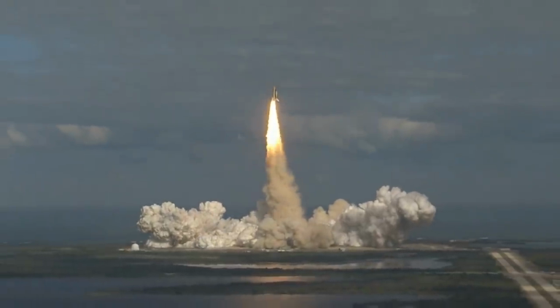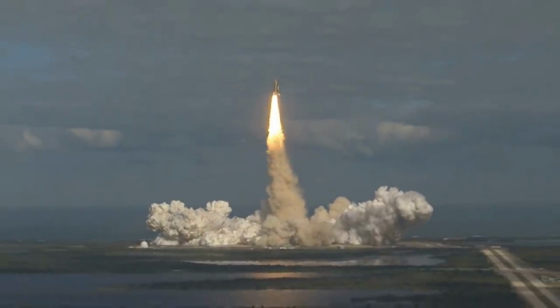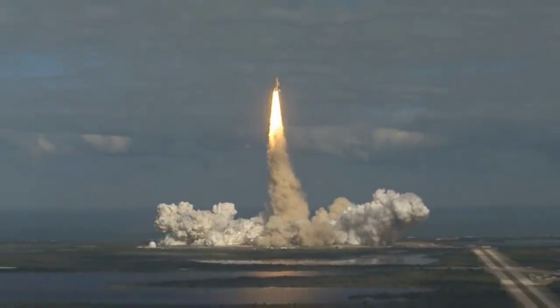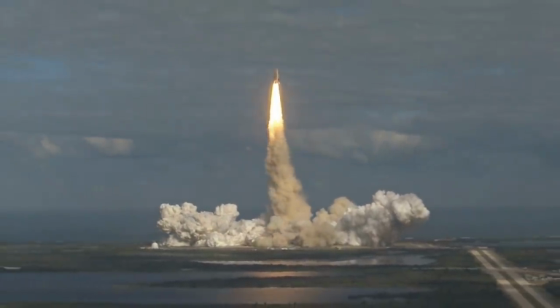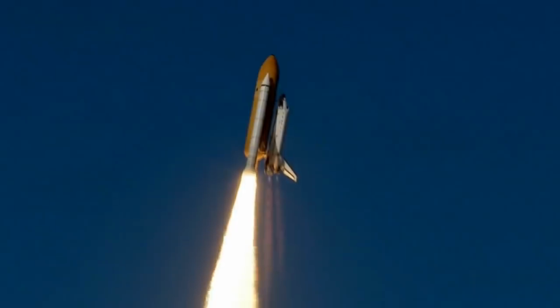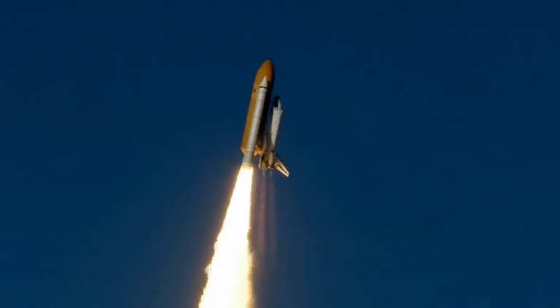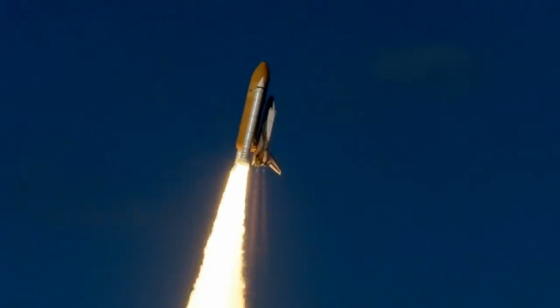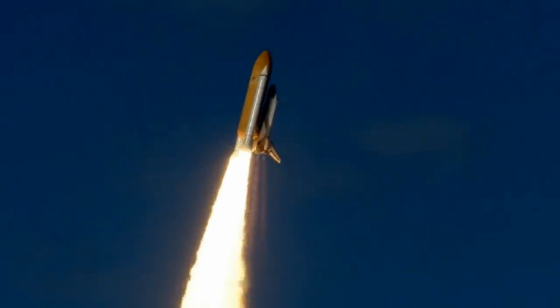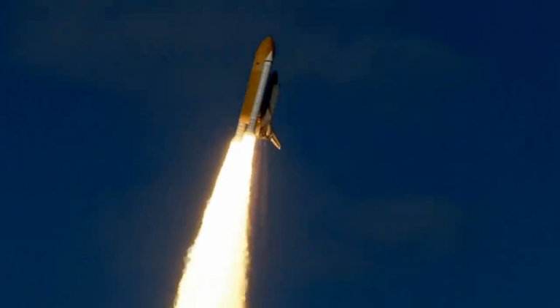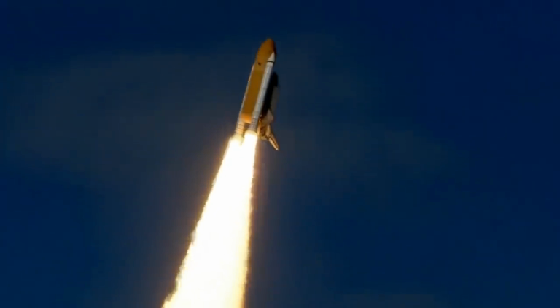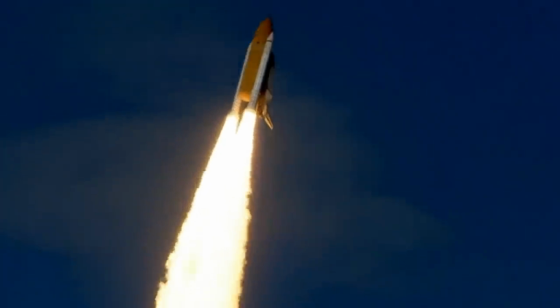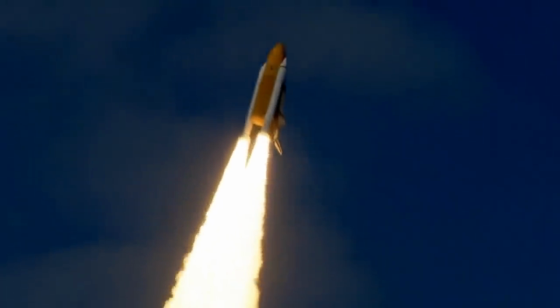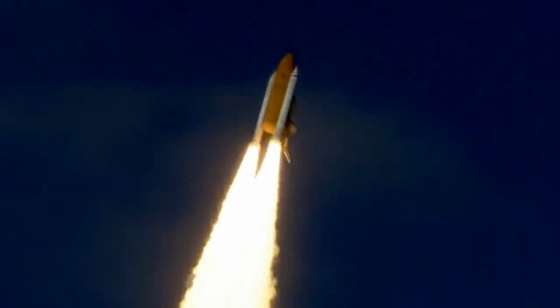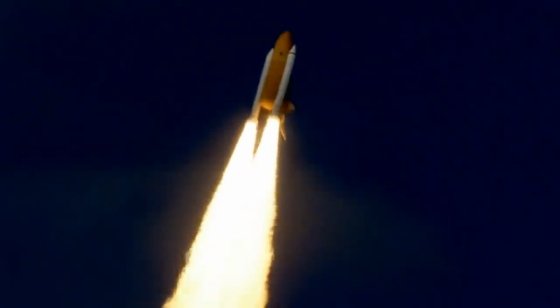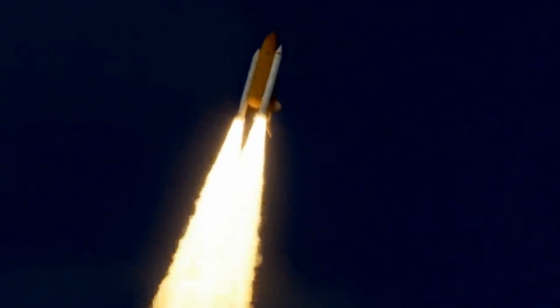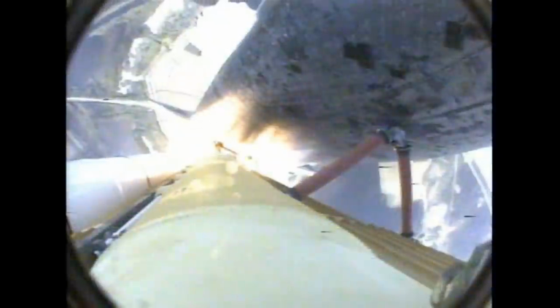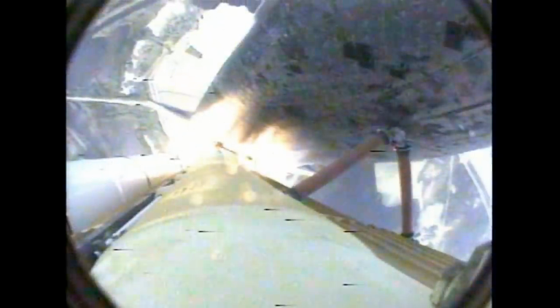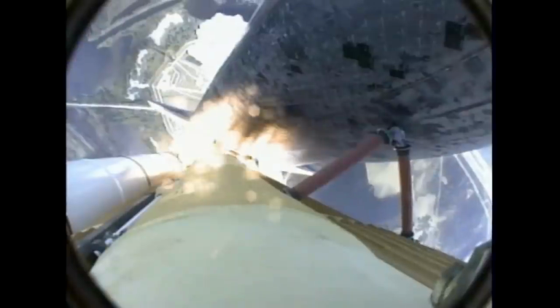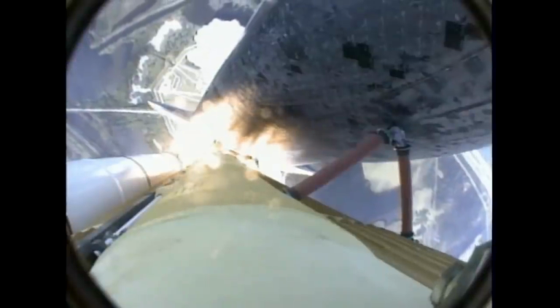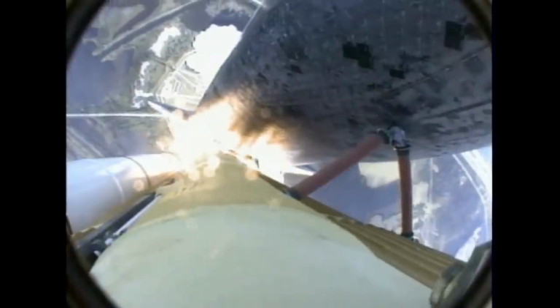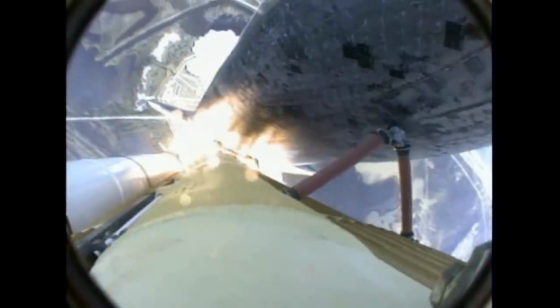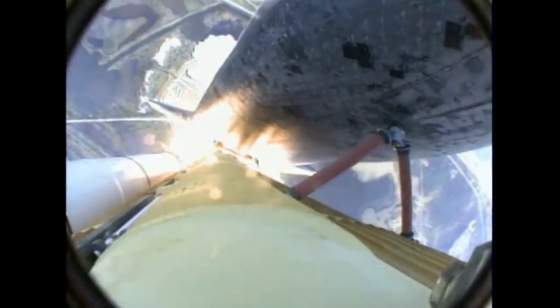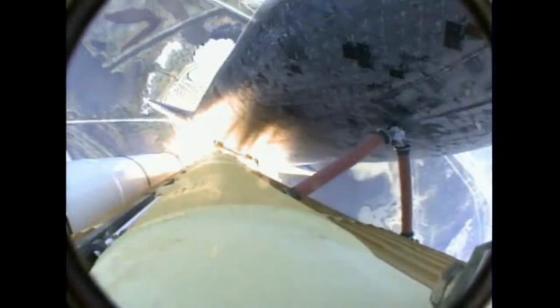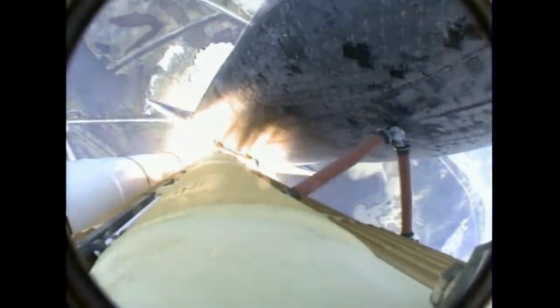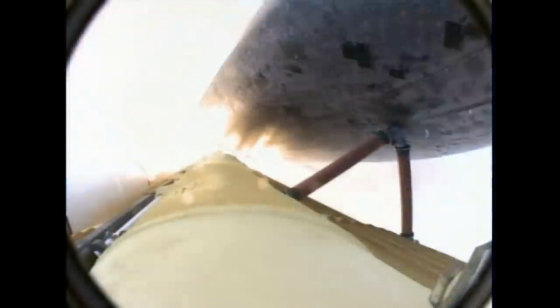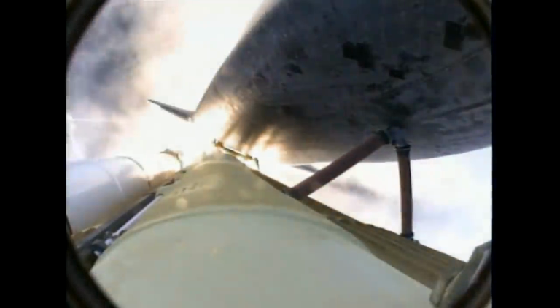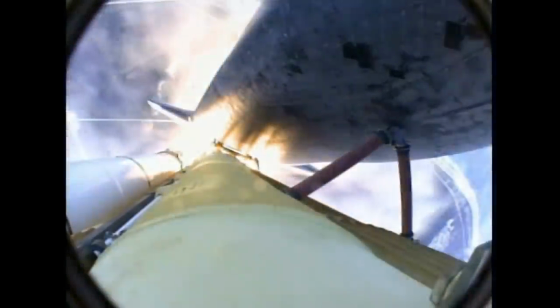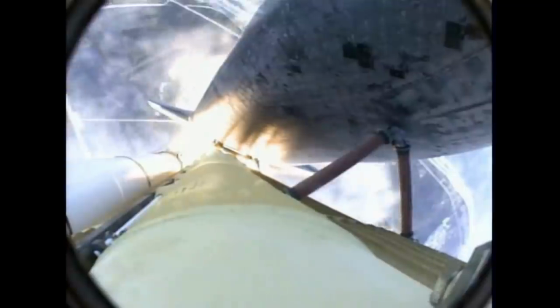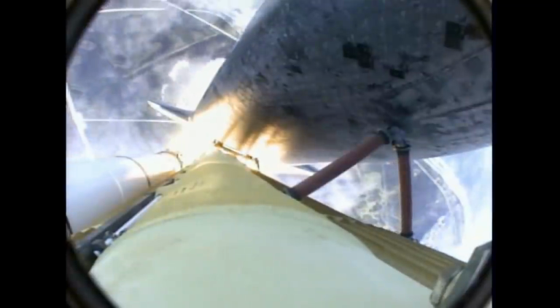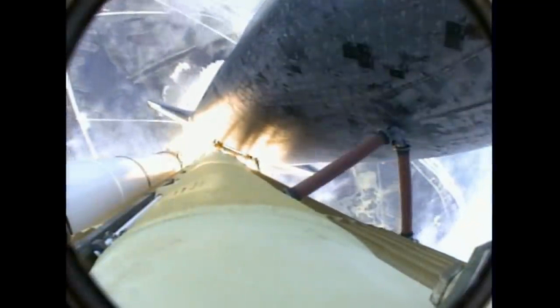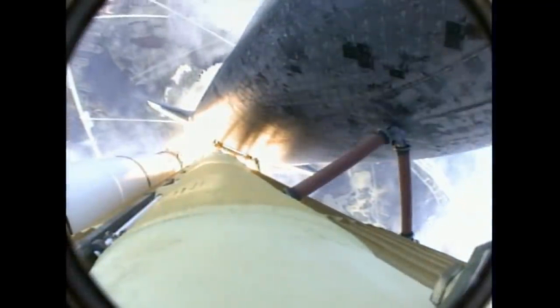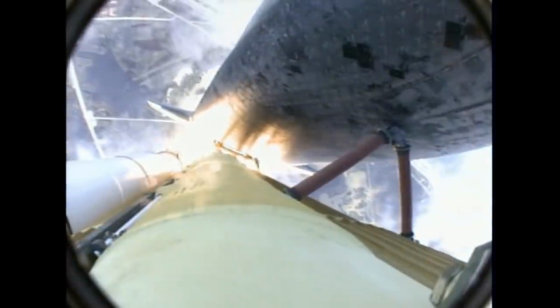Houston now controlling. Atlantis begins its penultimate journey to the International Space Station. Atlantis now in the proper alignment for its eight-and-a-half-minute ride to orbit. Four-and-a-half million pounds of hardware and humans taking aim on the International Outpost.